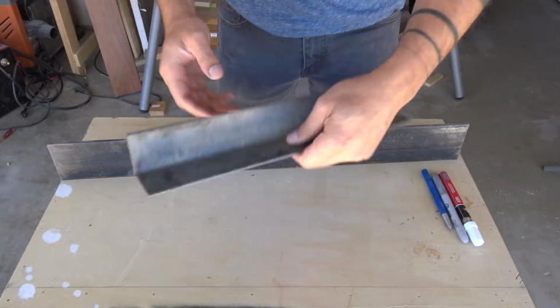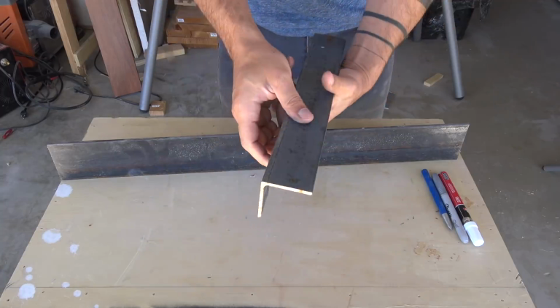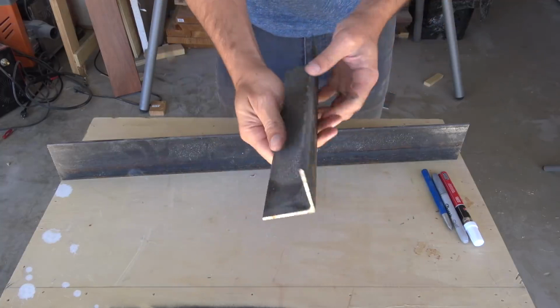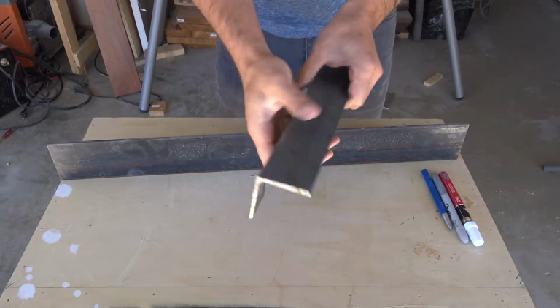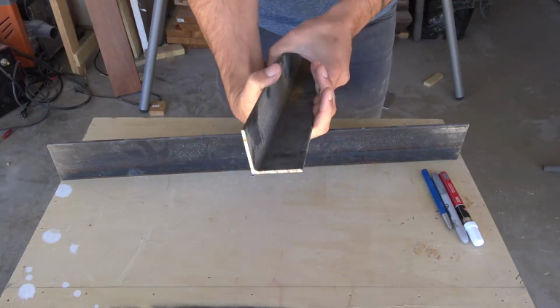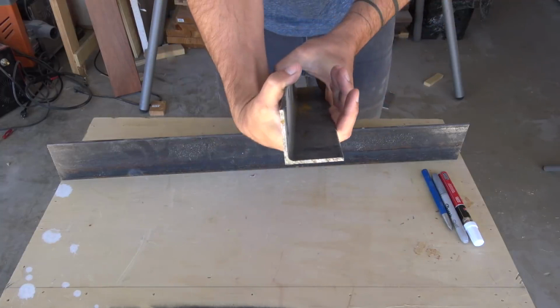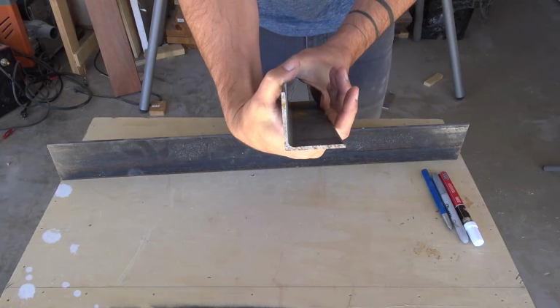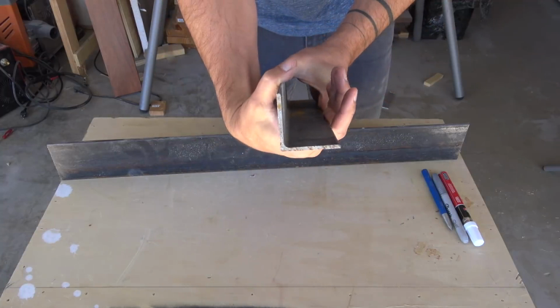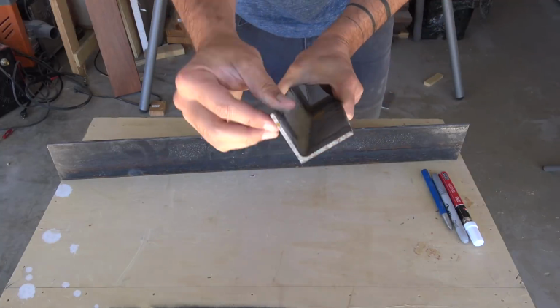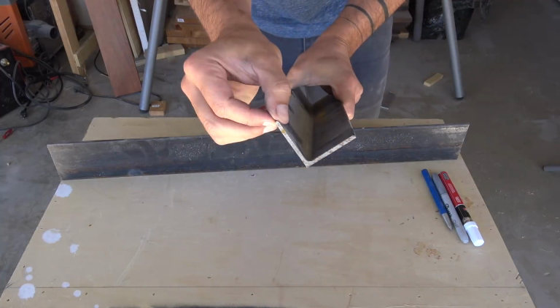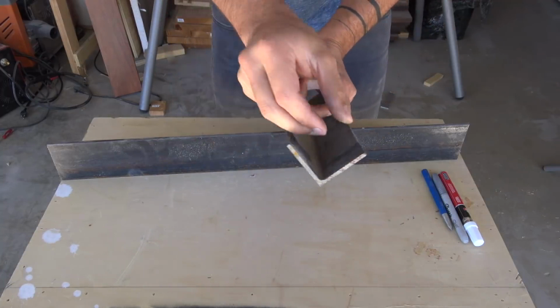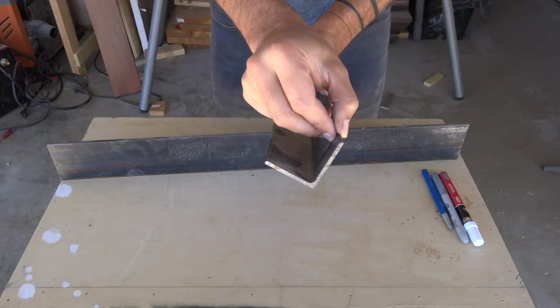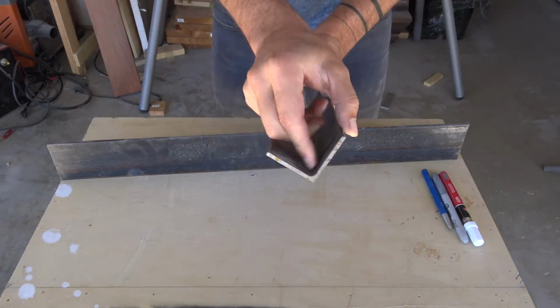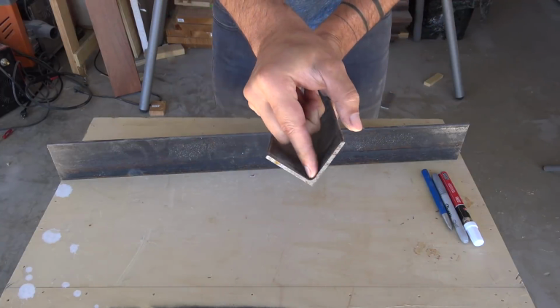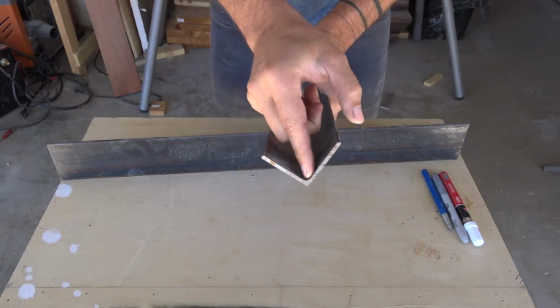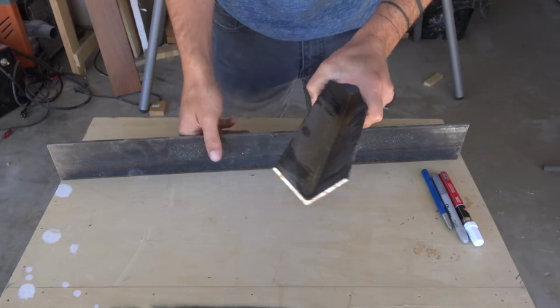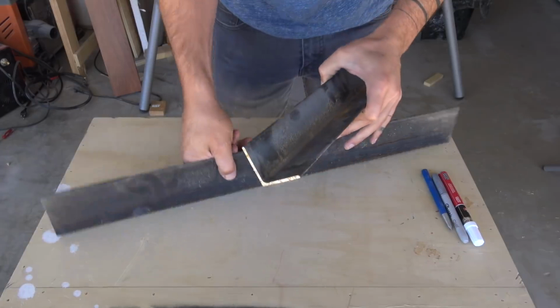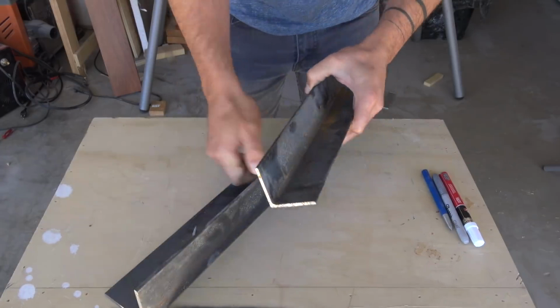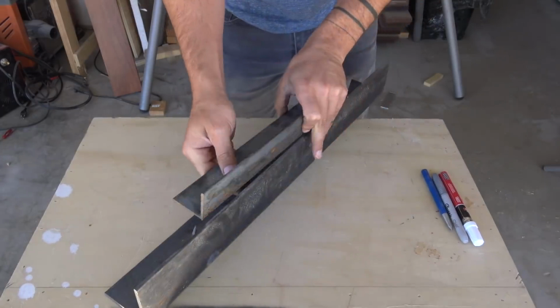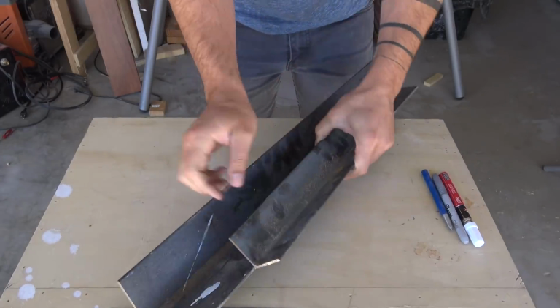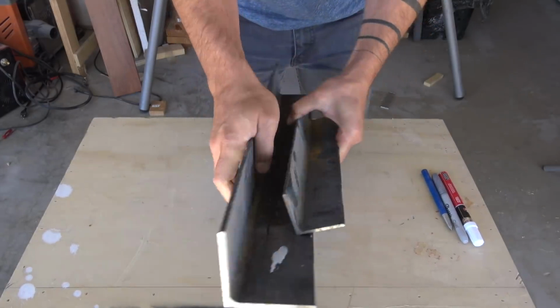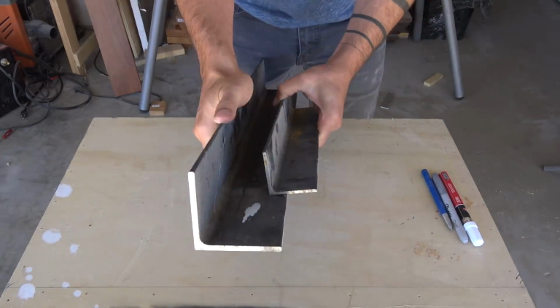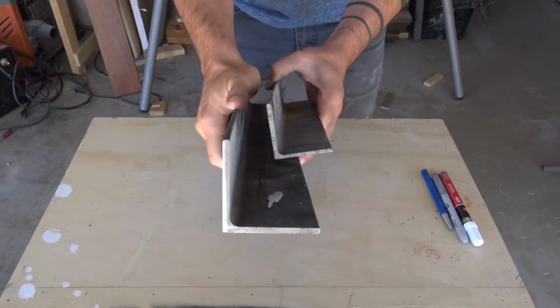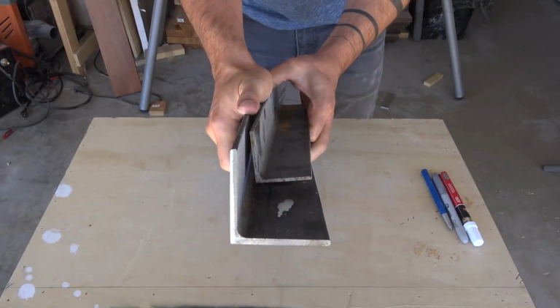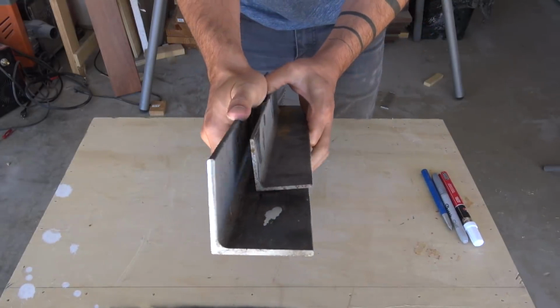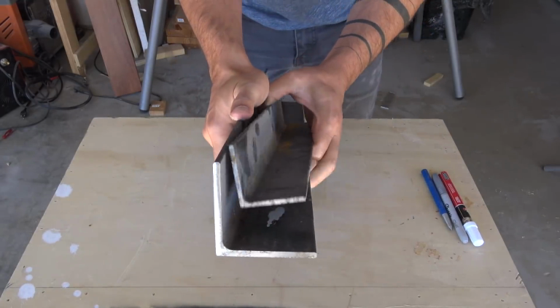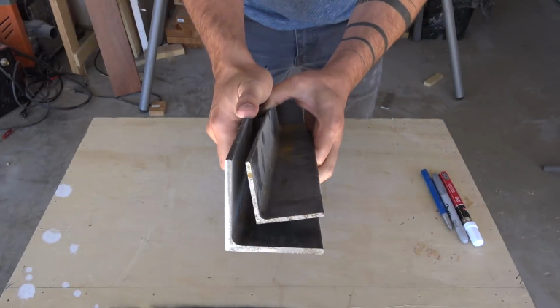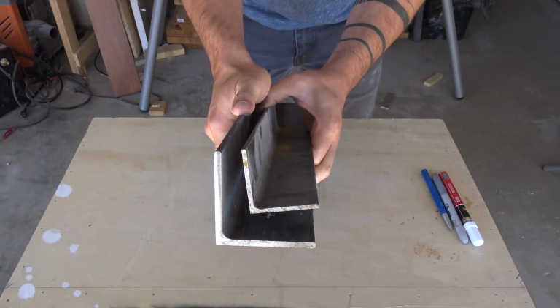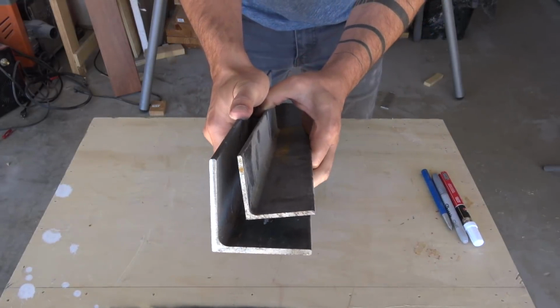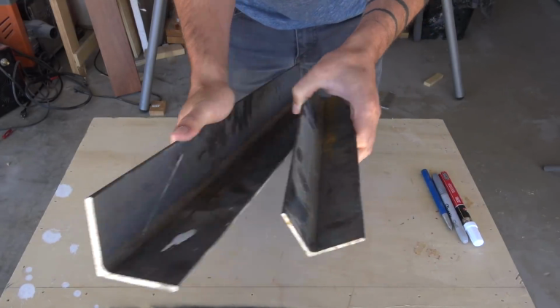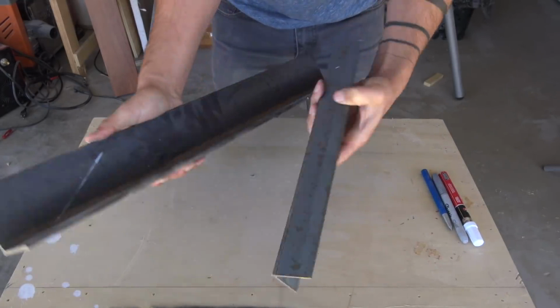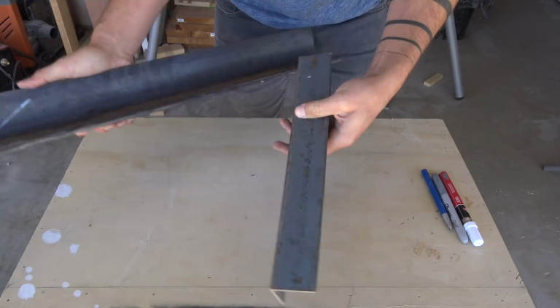Steel comes in a variety of different profiles and right-angled extrusions are one of the most common. For this project we're going to work with two inch by two inch by one eighth of an inch thick steel angles.